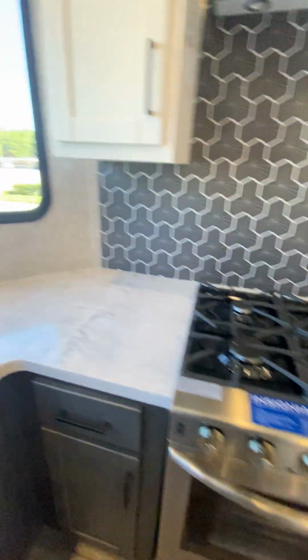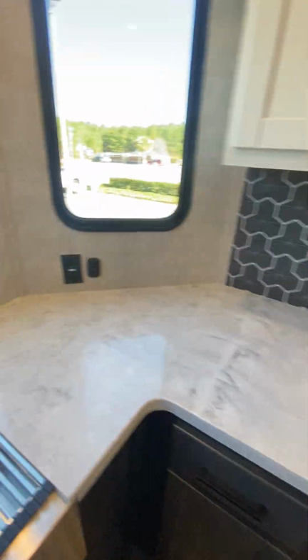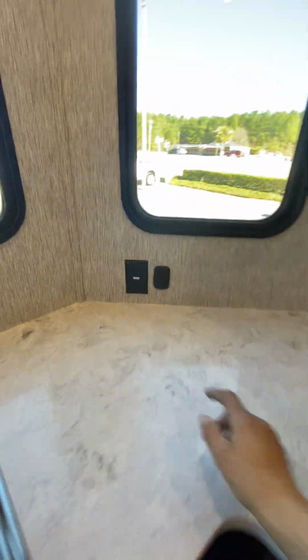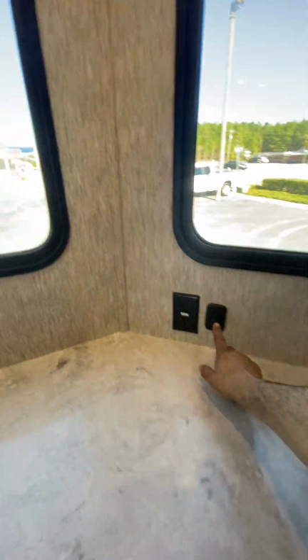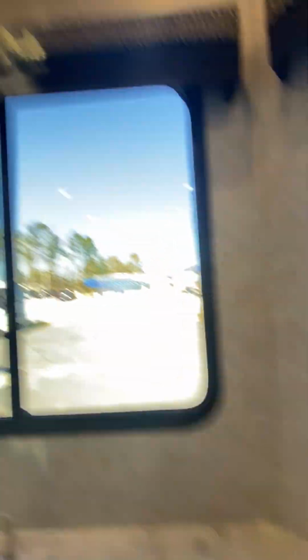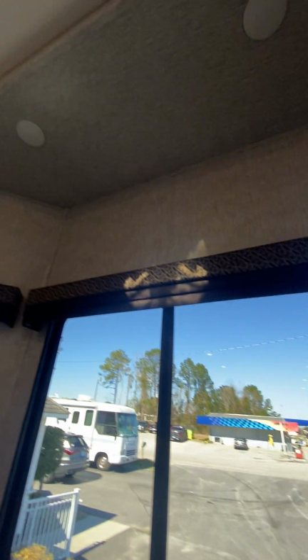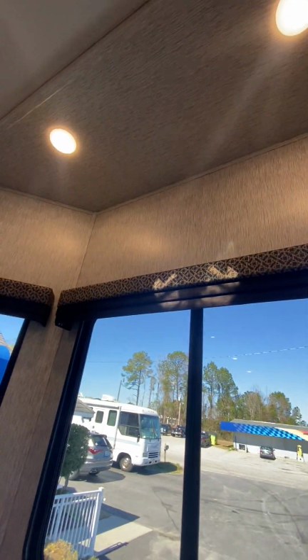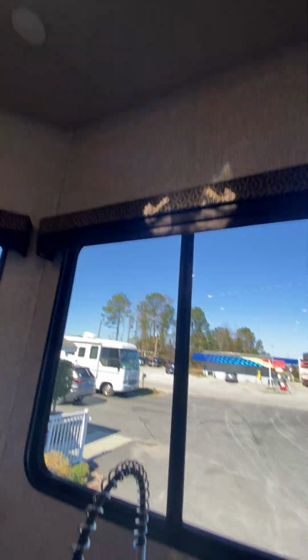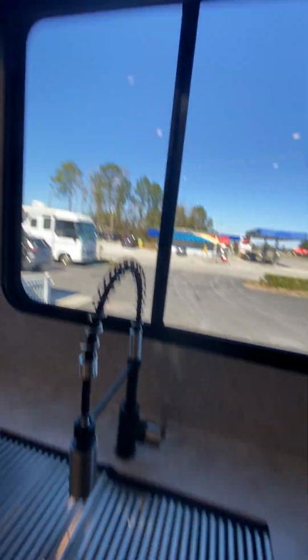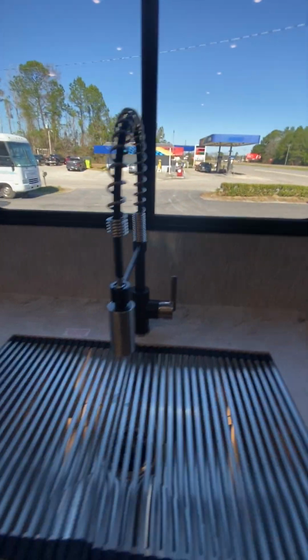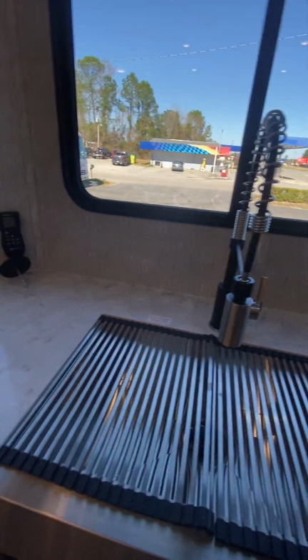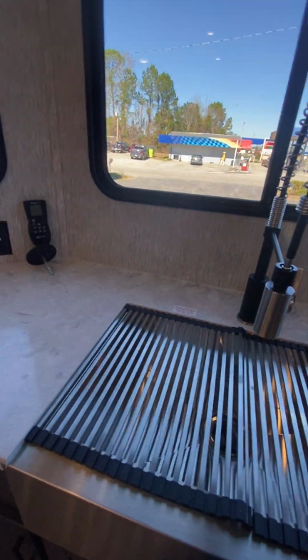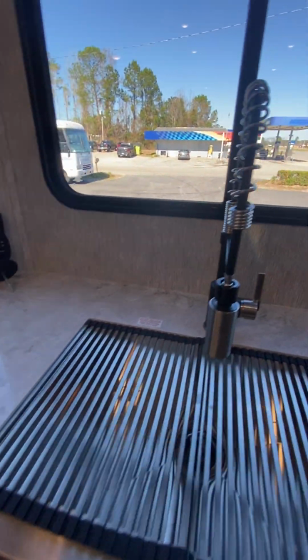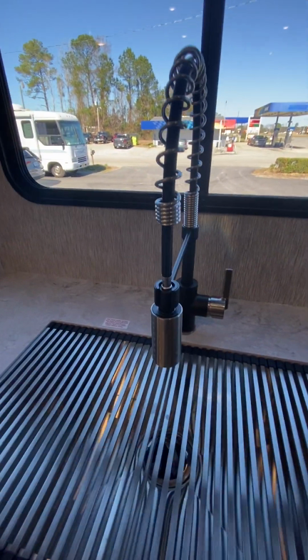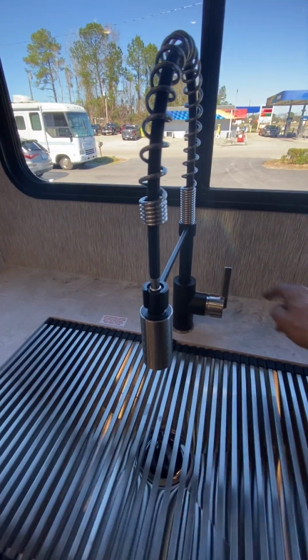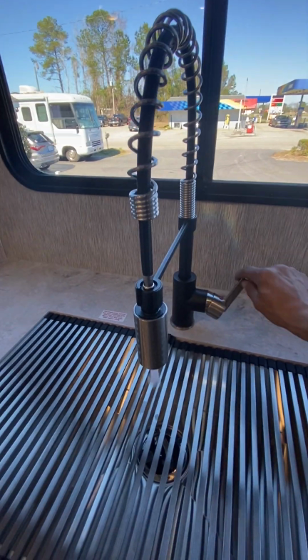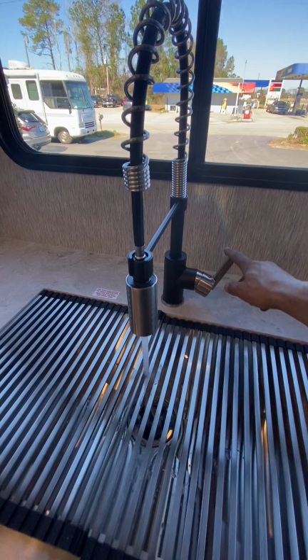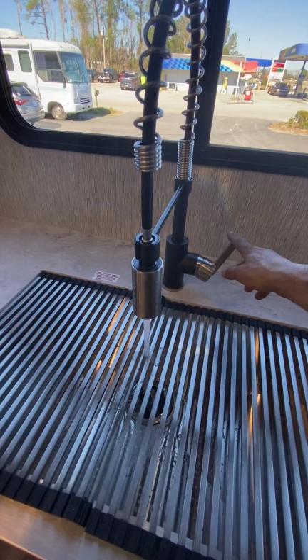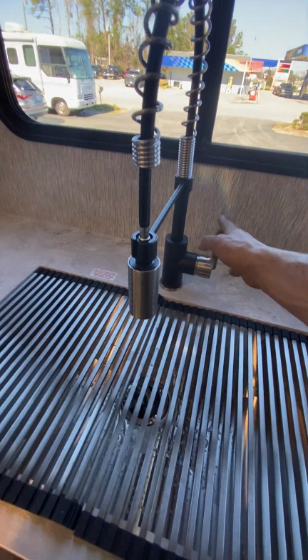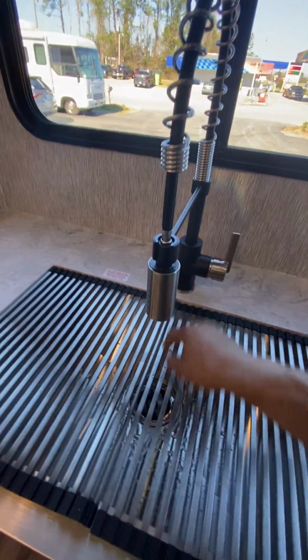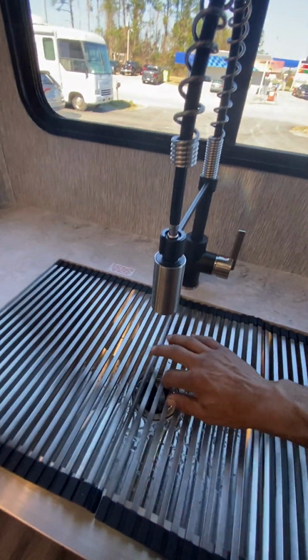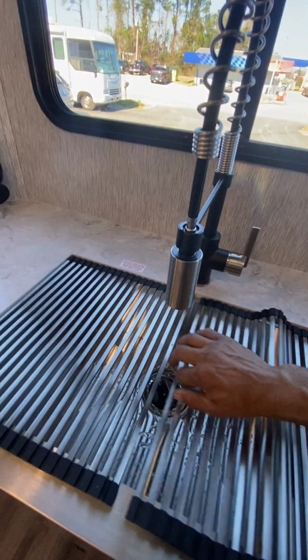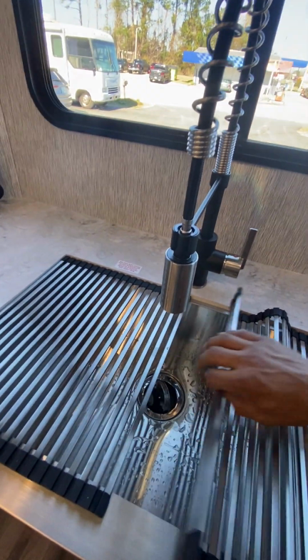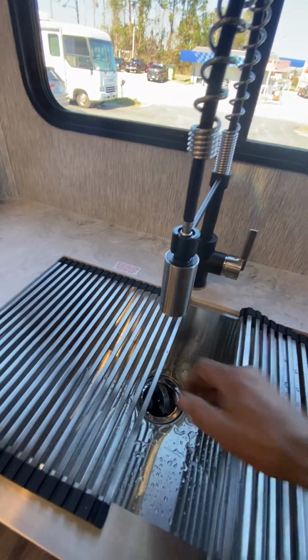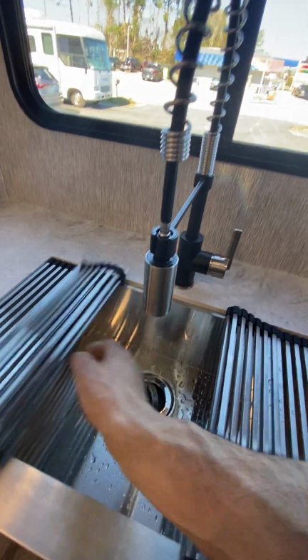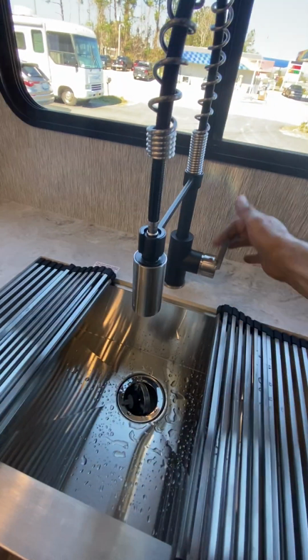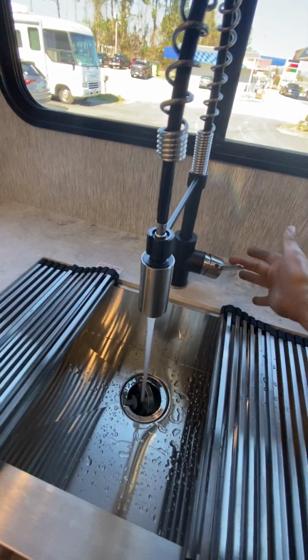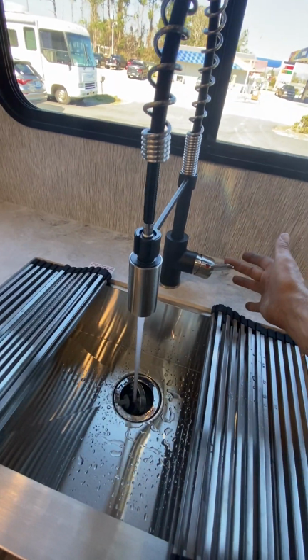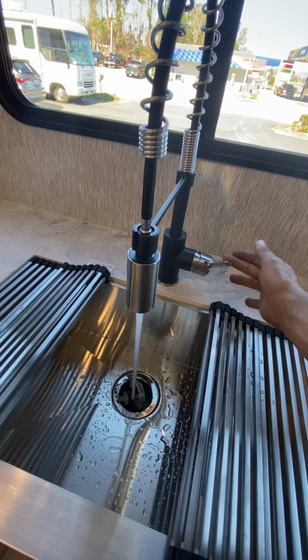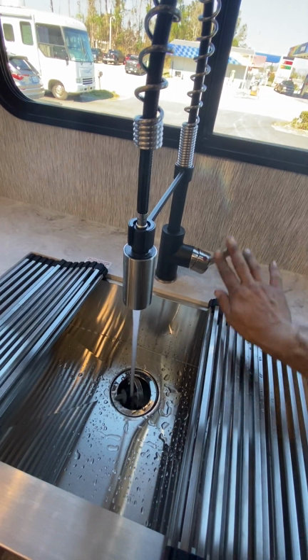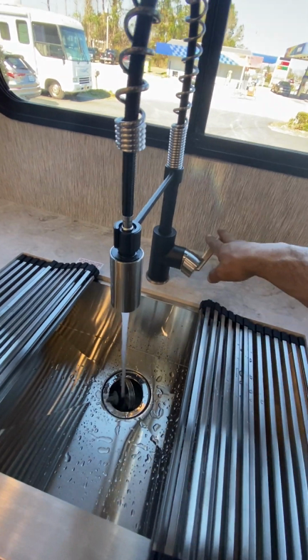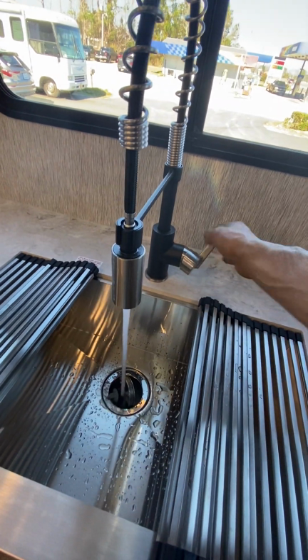This light switch here lights over the sink. Hot water is toward you, cold water is away.